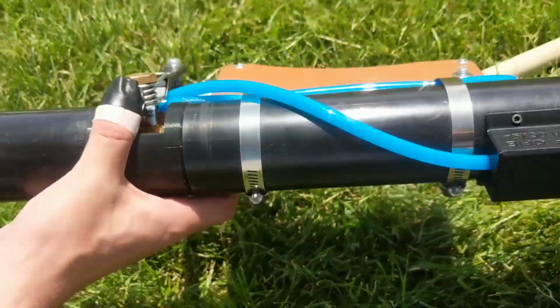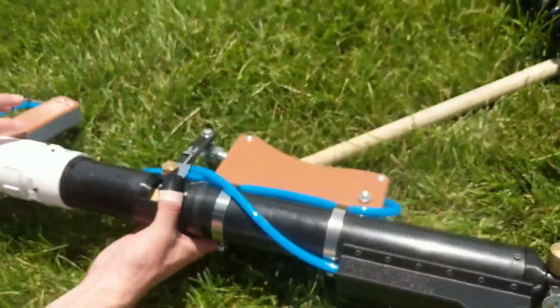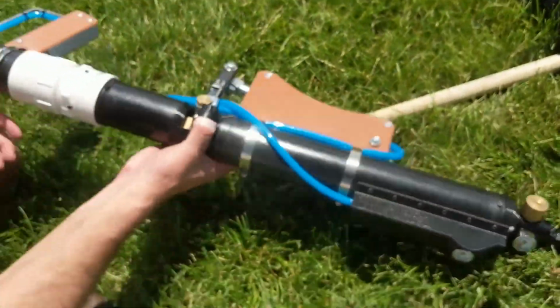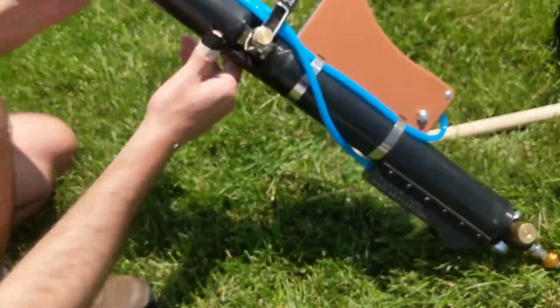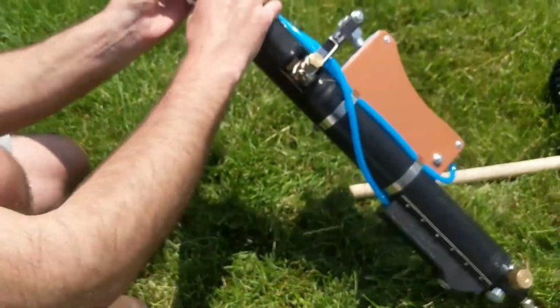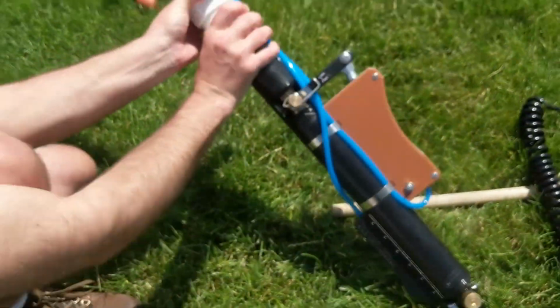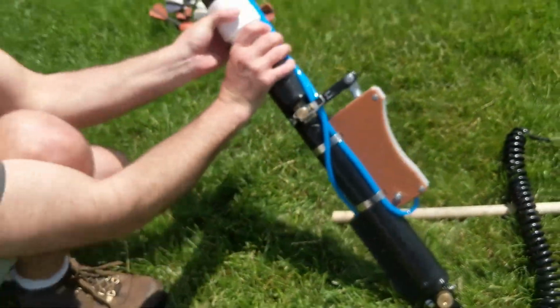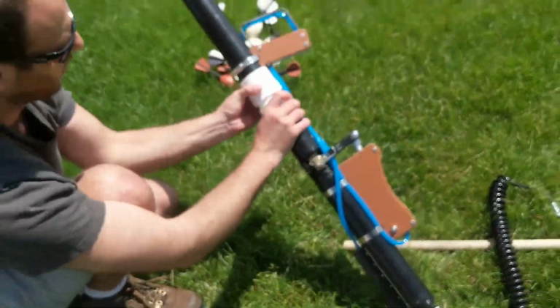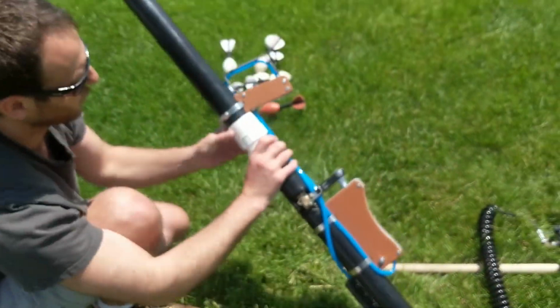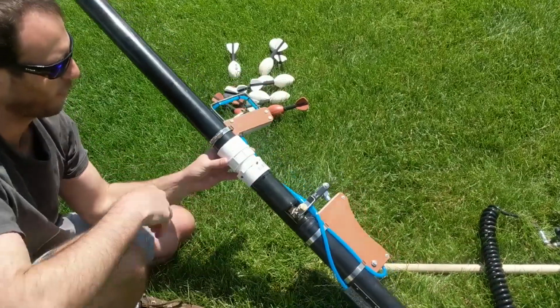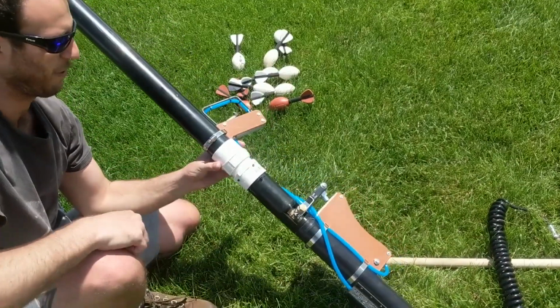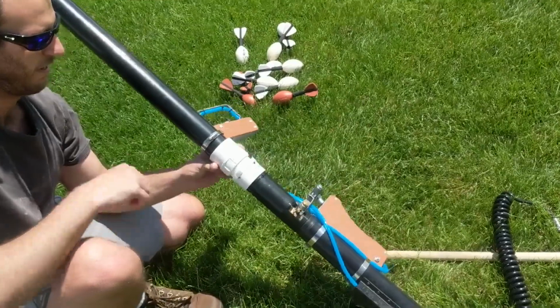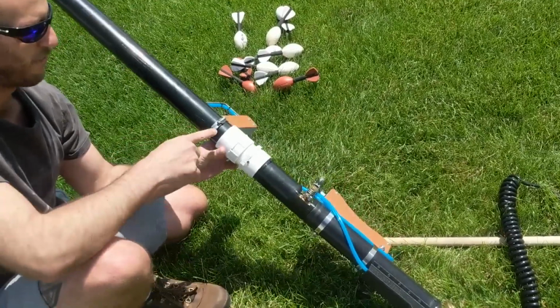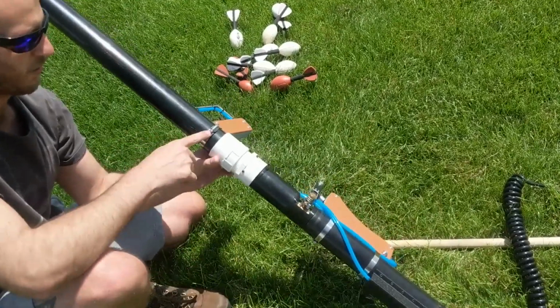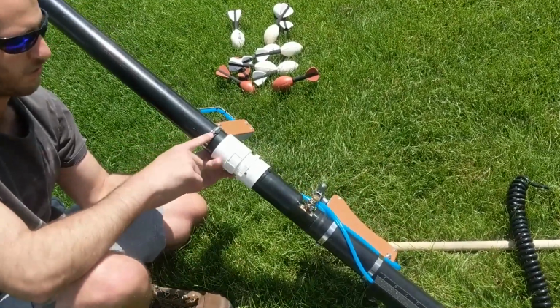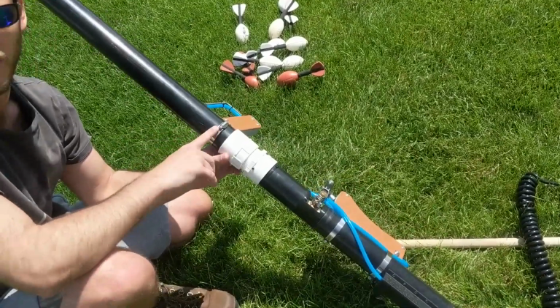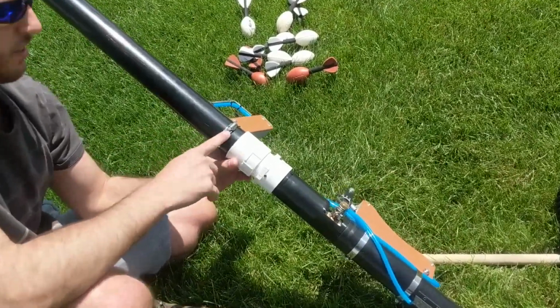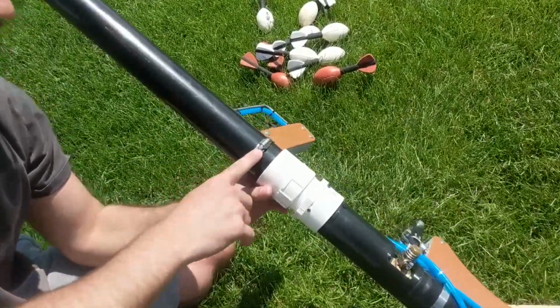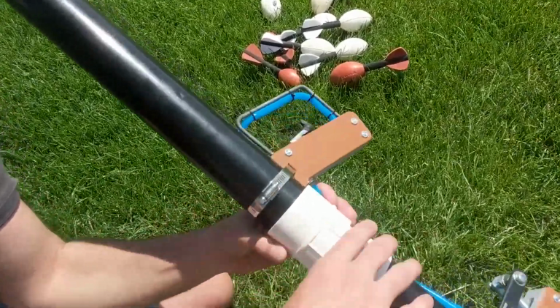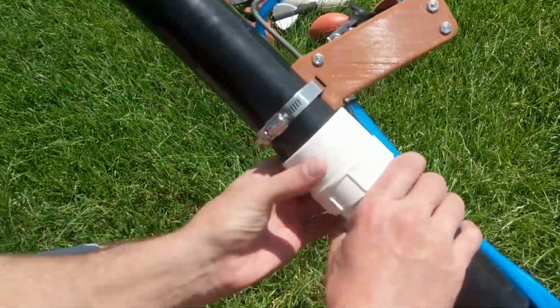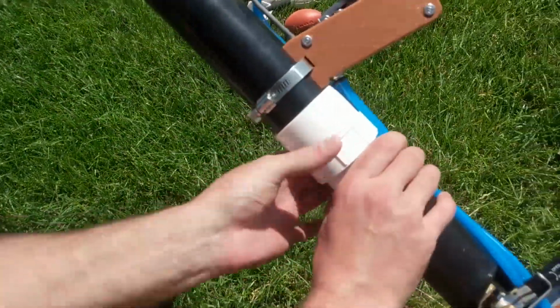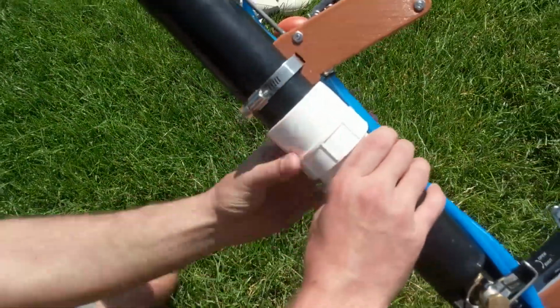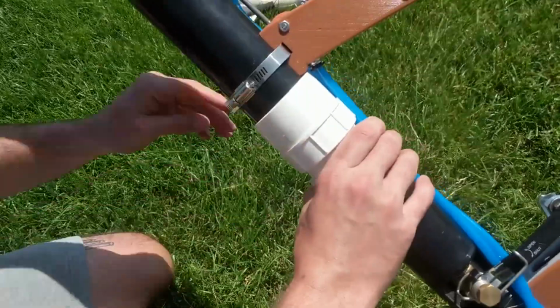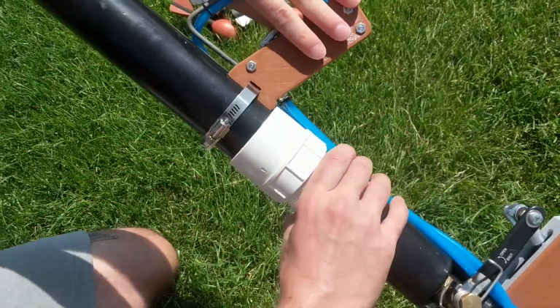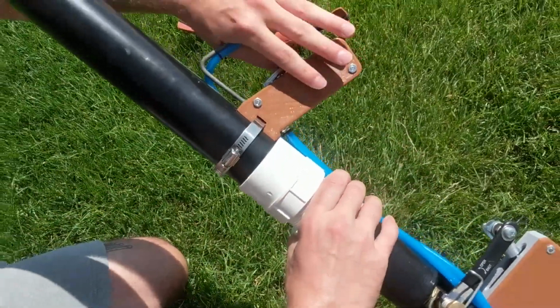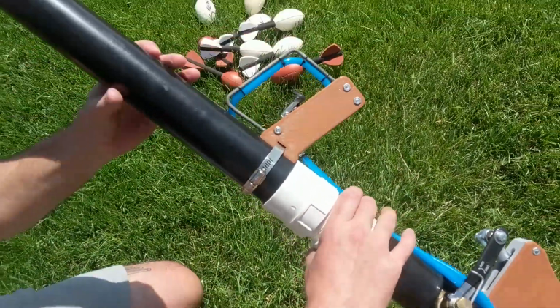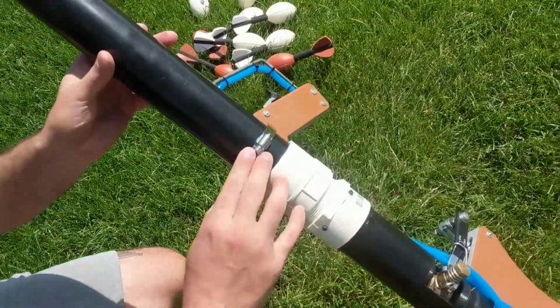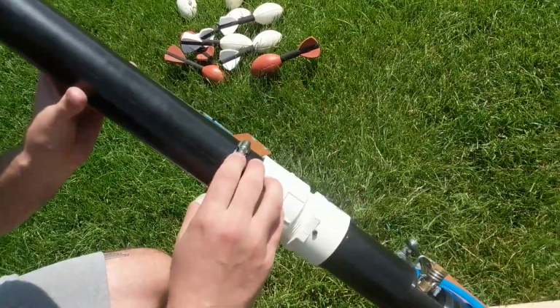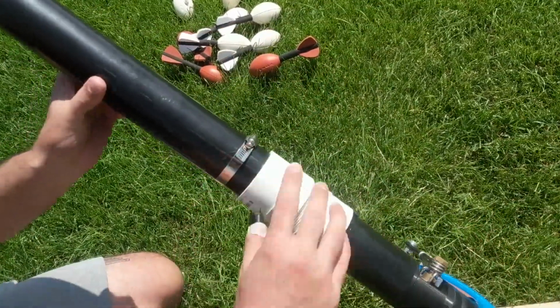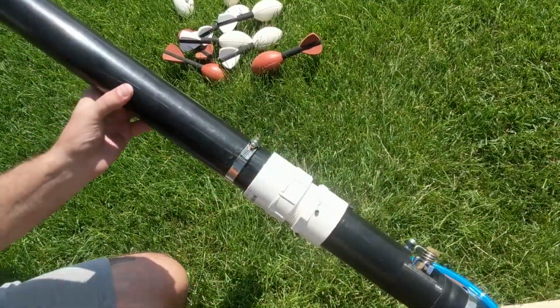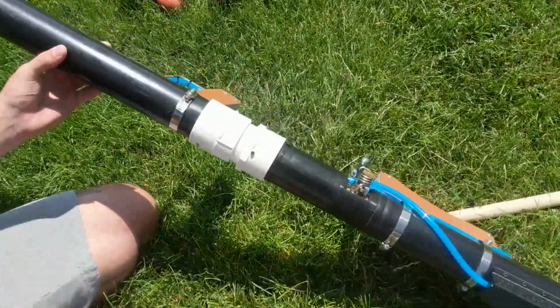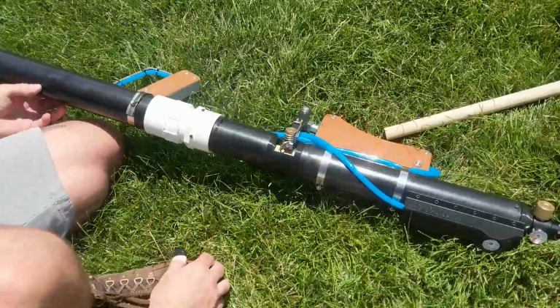Then both your hoses will be undone. You can undo the middle here. Another trick — quick tip — I found you can just unscrew this slightly and just unscrew from there, and this will stay fixed. So if you can carry a flathead with you, that's pretty easy.